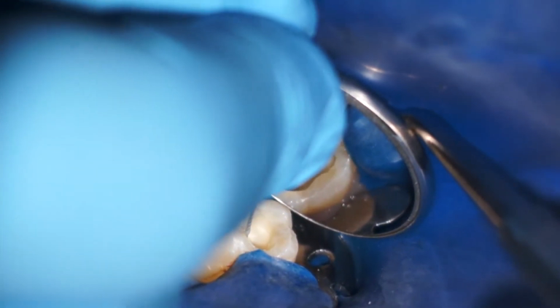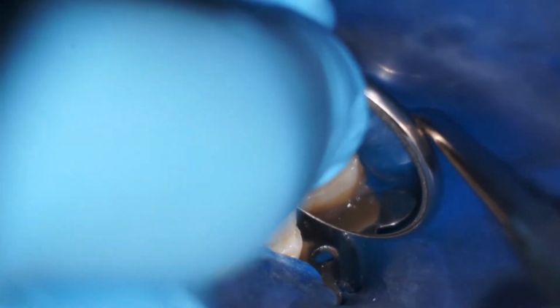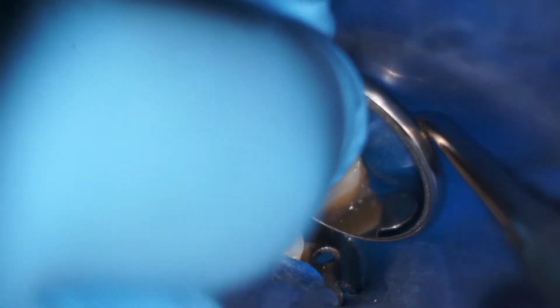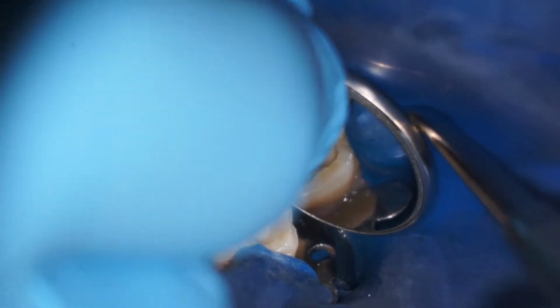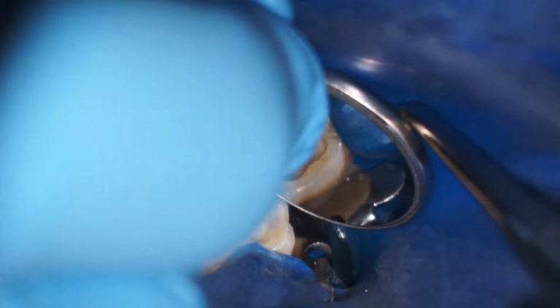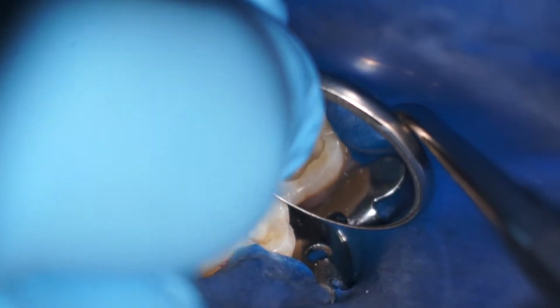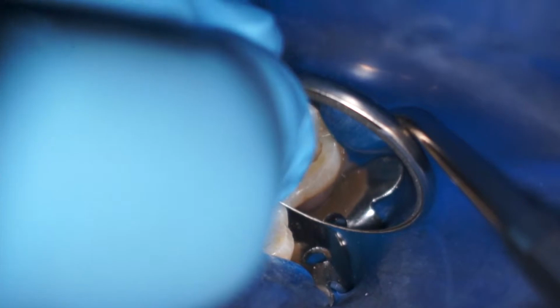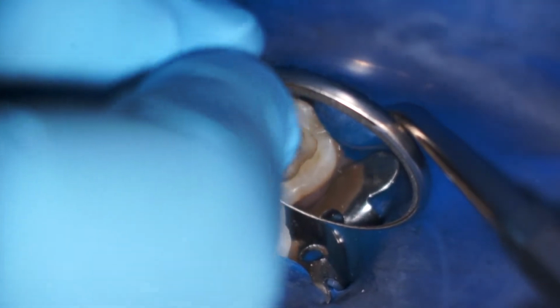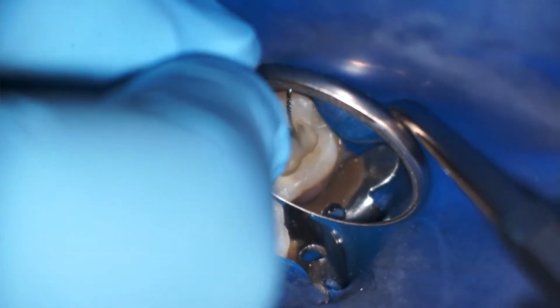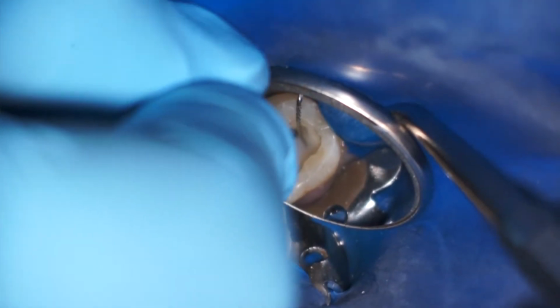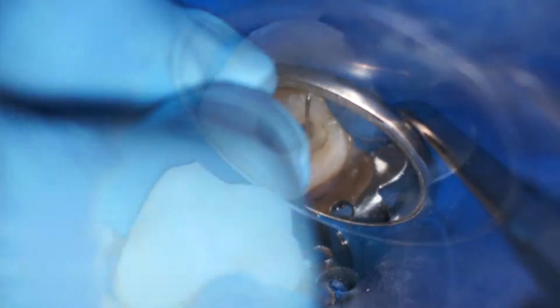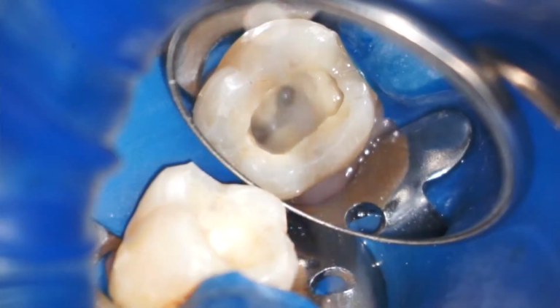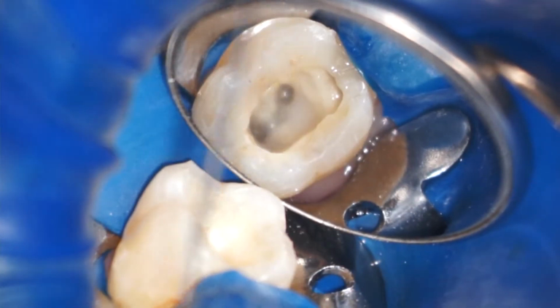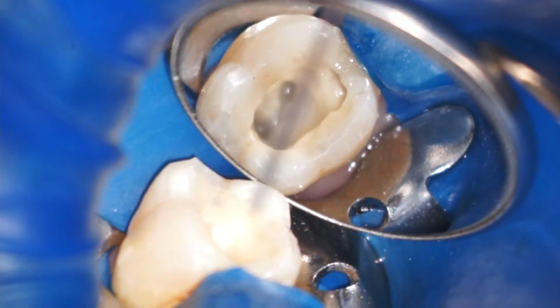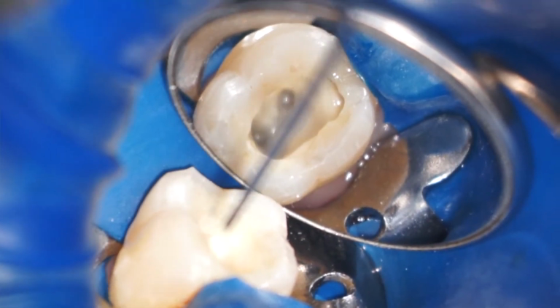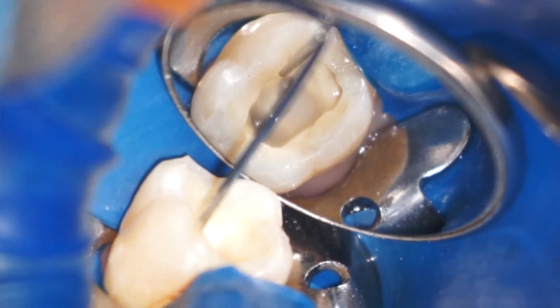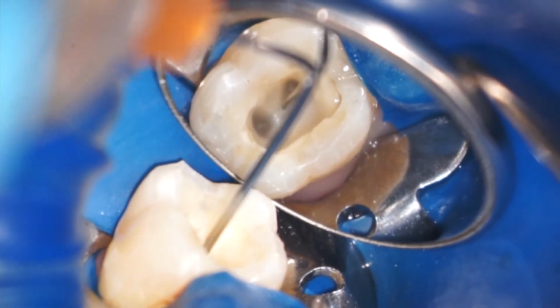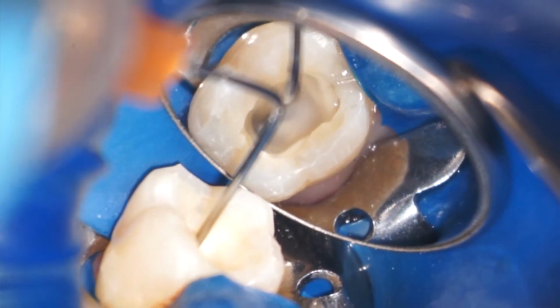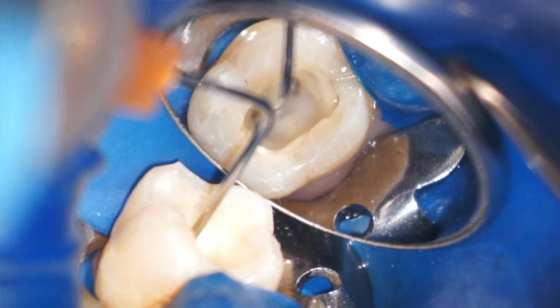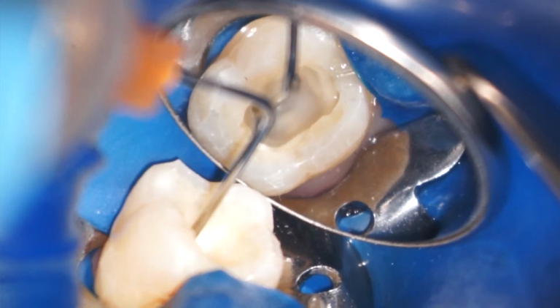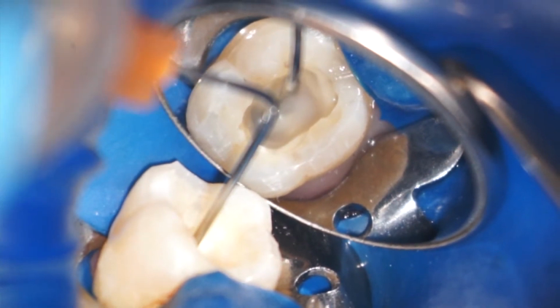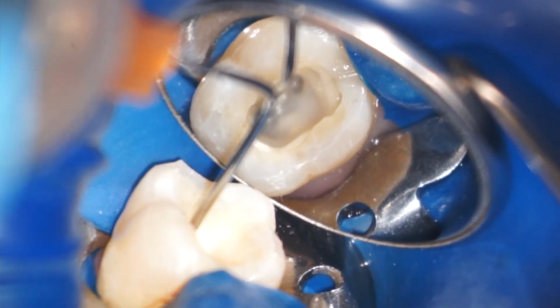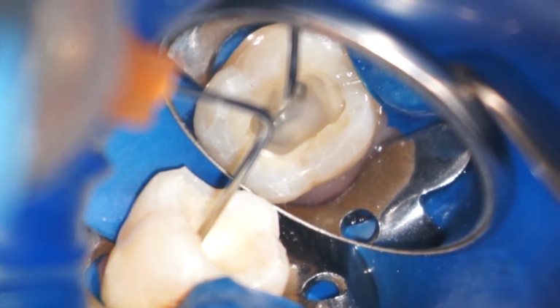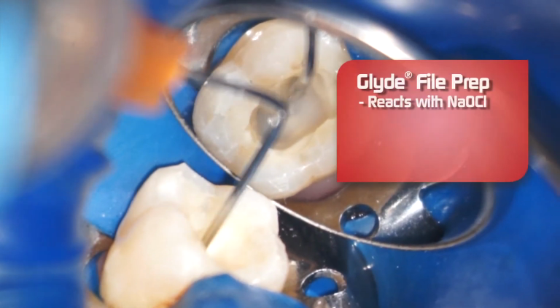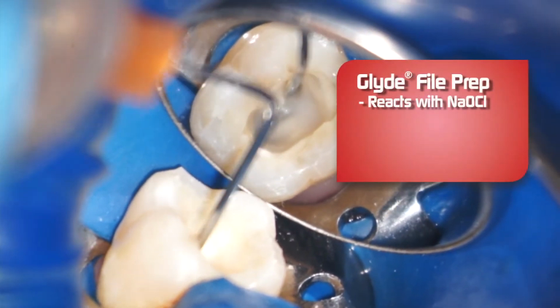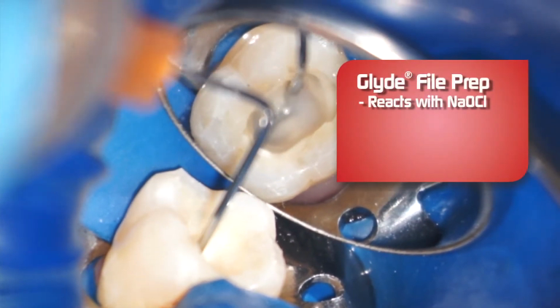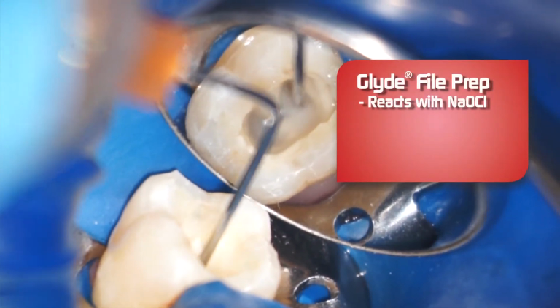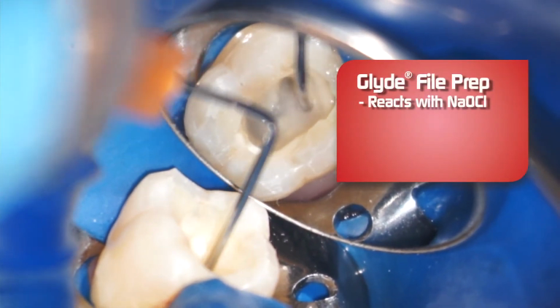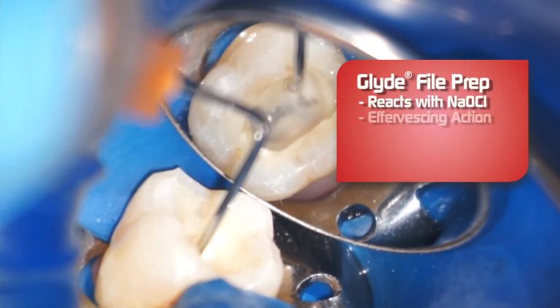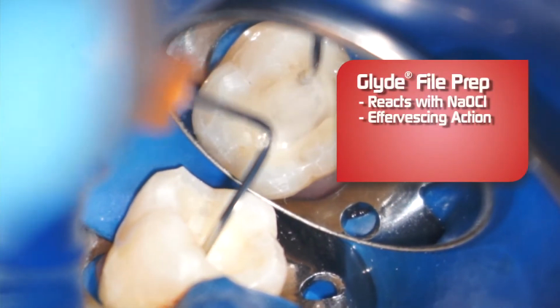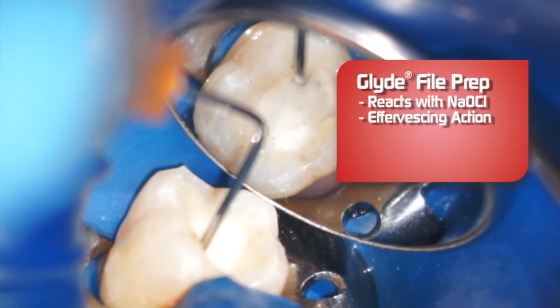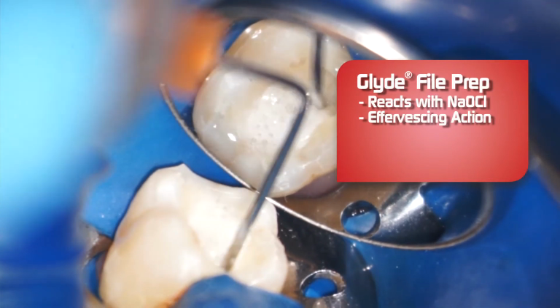When I'm working in a difficult calcified canal, I will go back and forth between Glide and sodium hypochlorite. Let me show you why. Here you can see, when I add some hypochlorite to the canal space, it reacts with the Glide, creating an effervescent action.